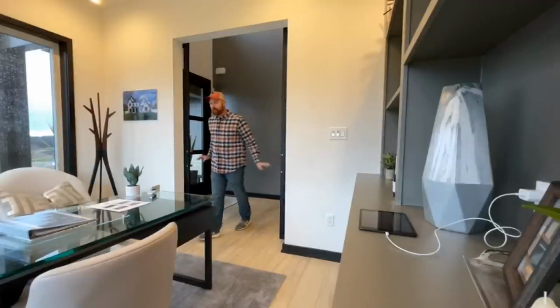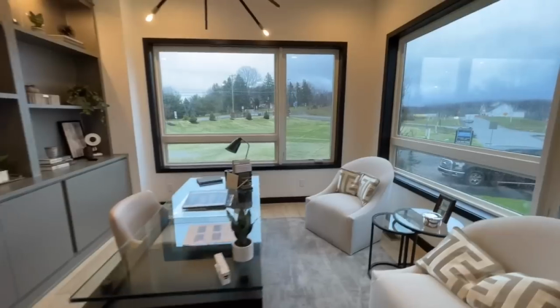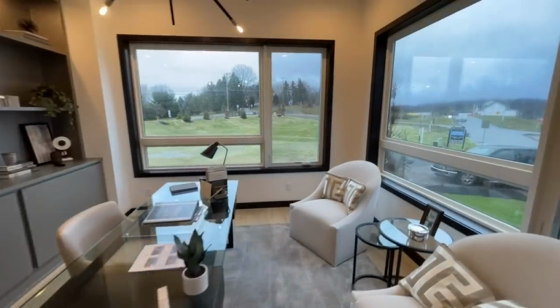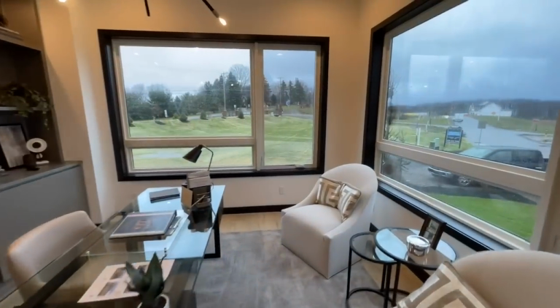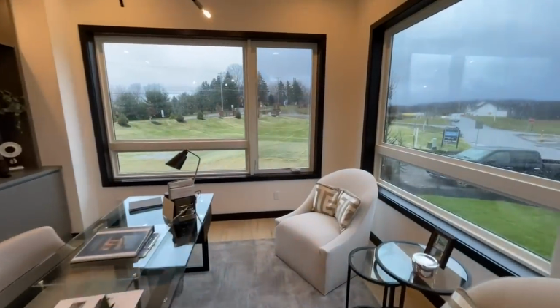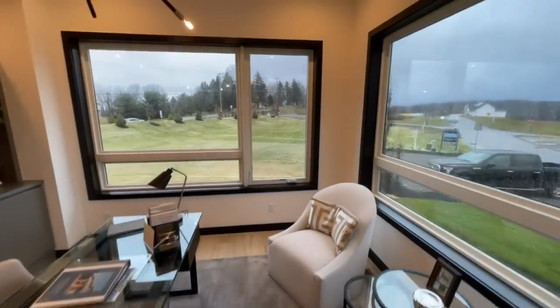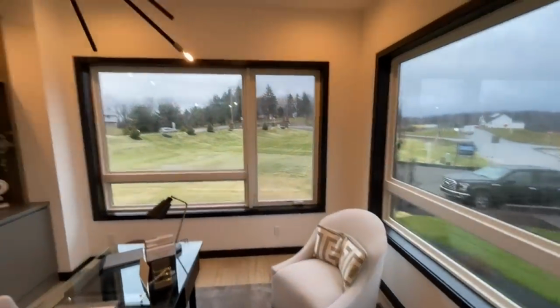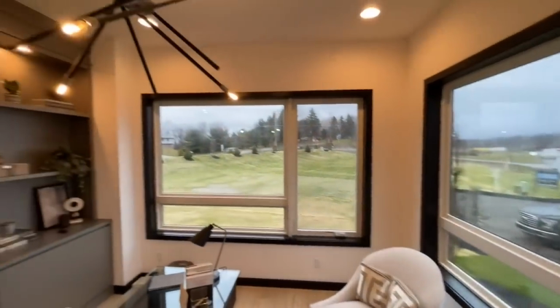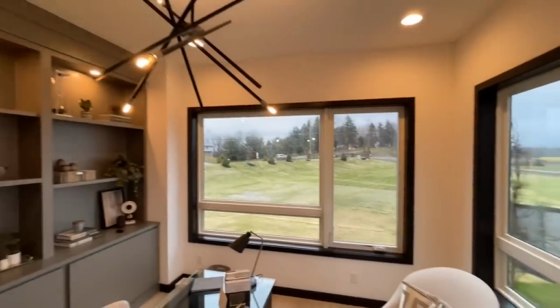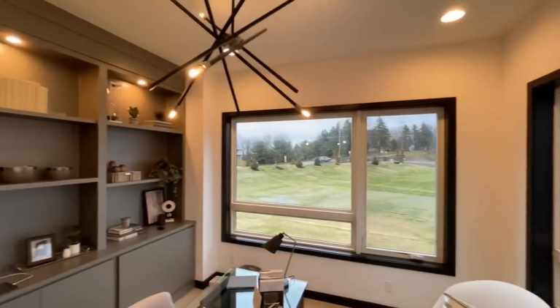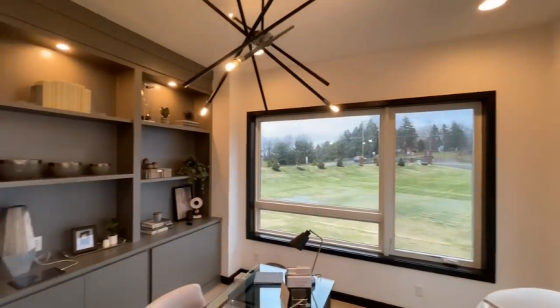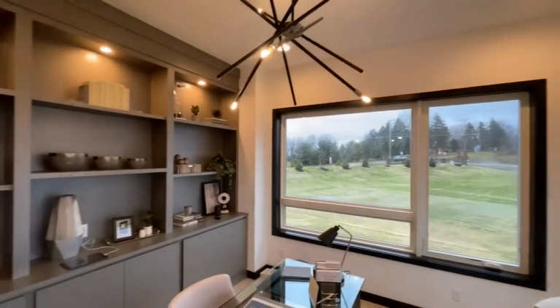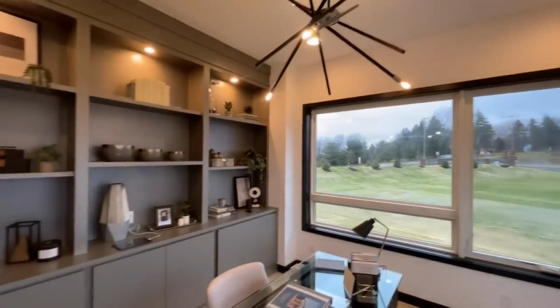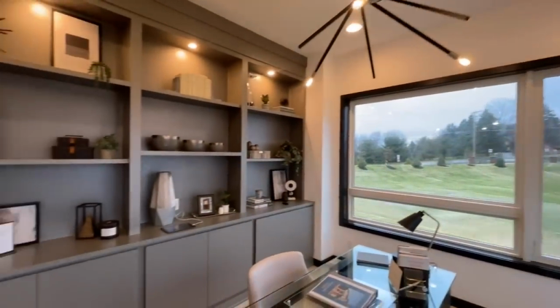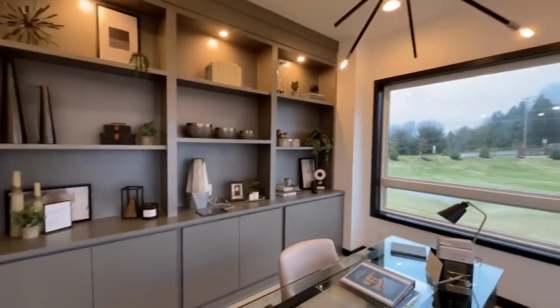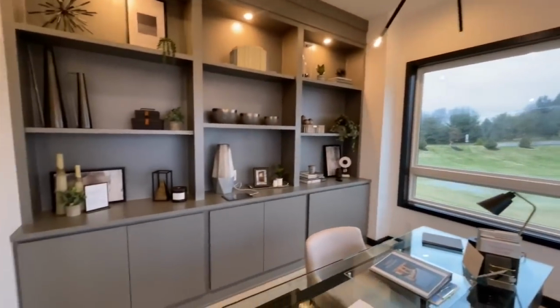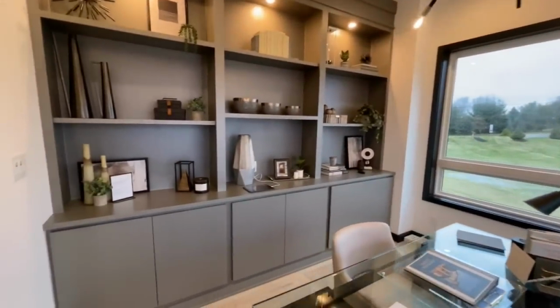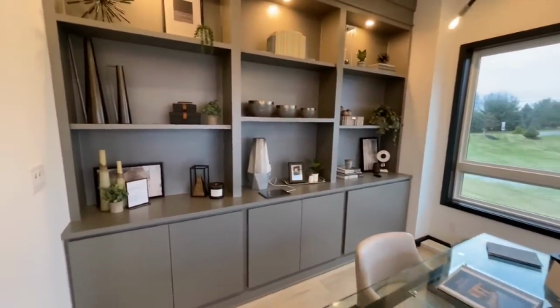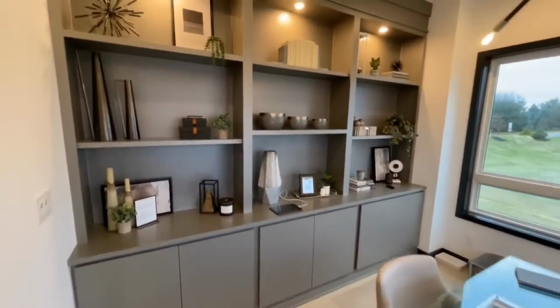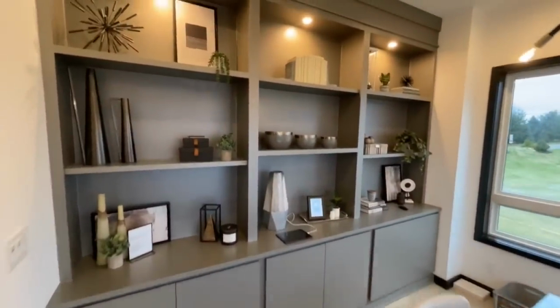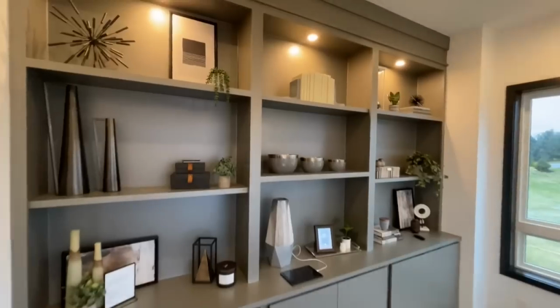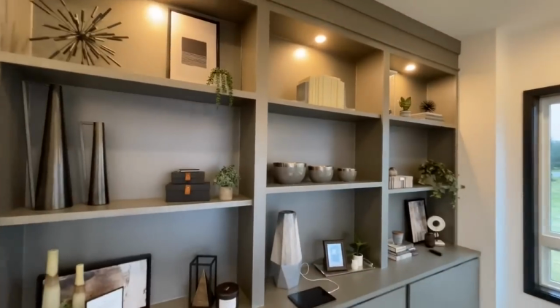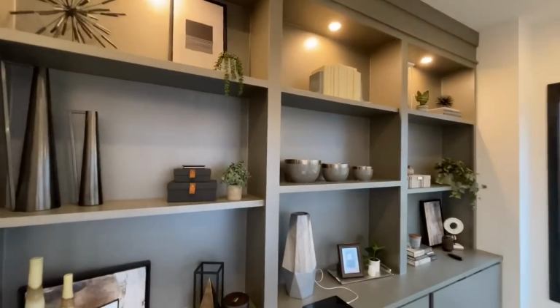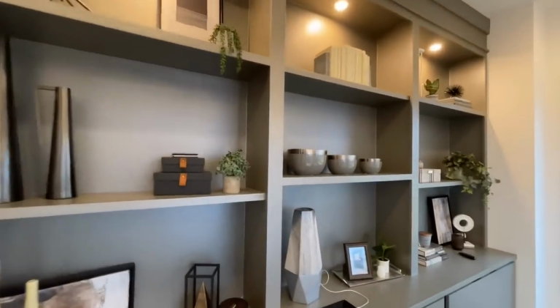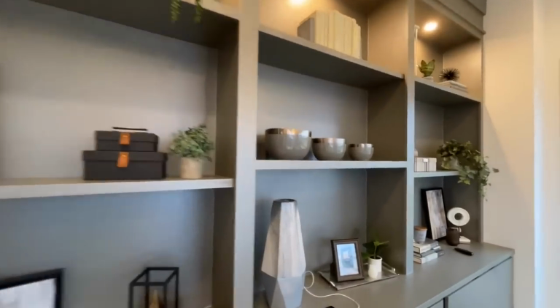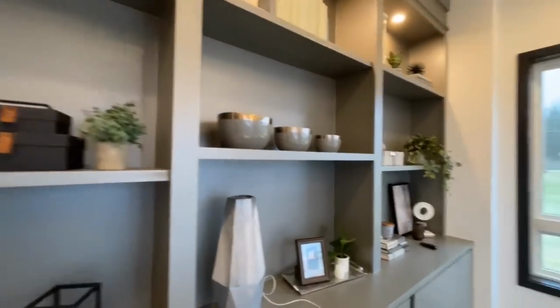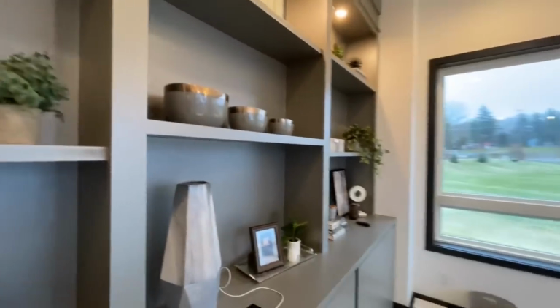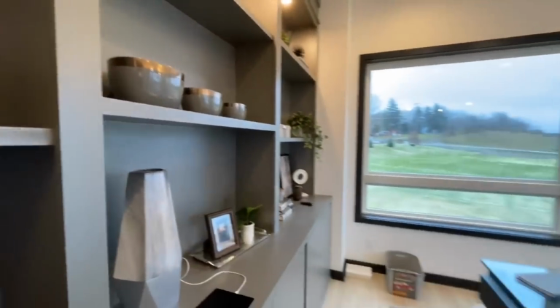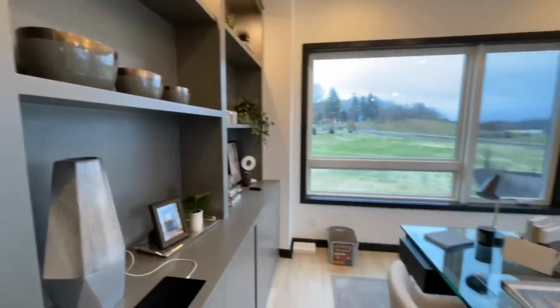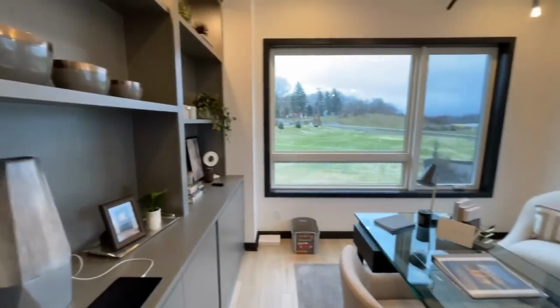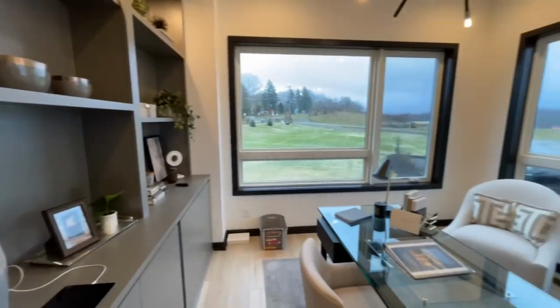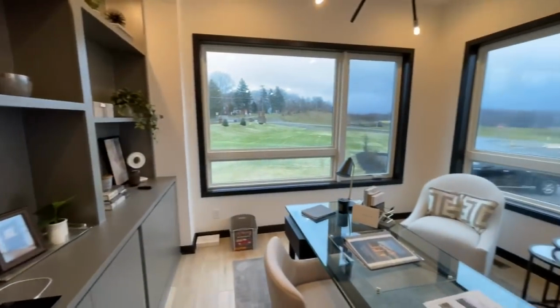Coming into the office space, the light fixture is great again. There are large built-ins along the back wall and these huge windows letting in a ton of natural light.